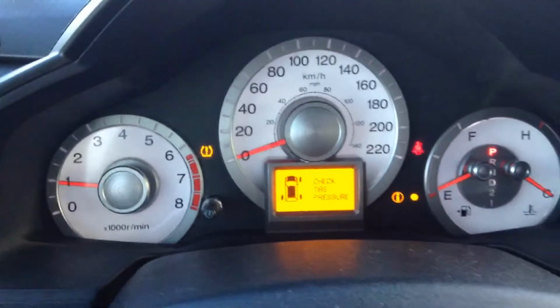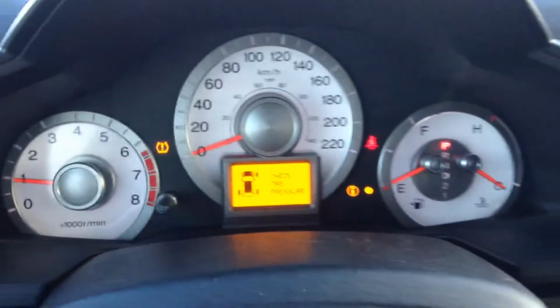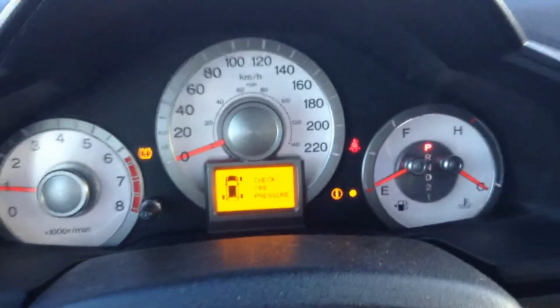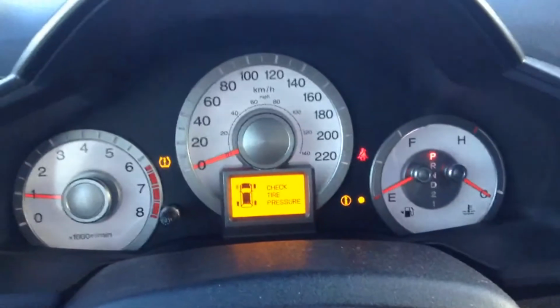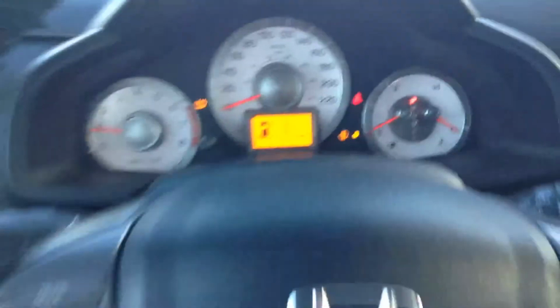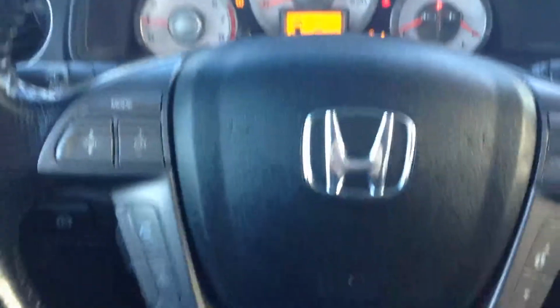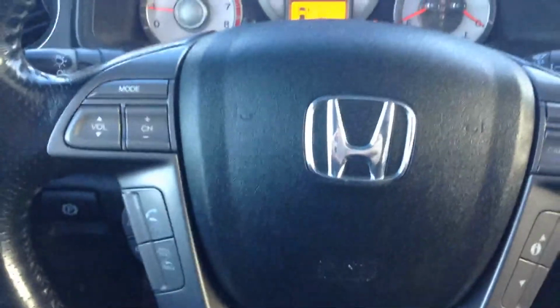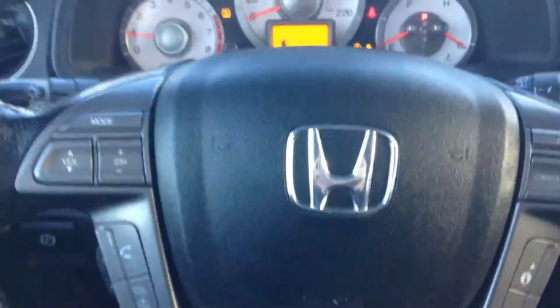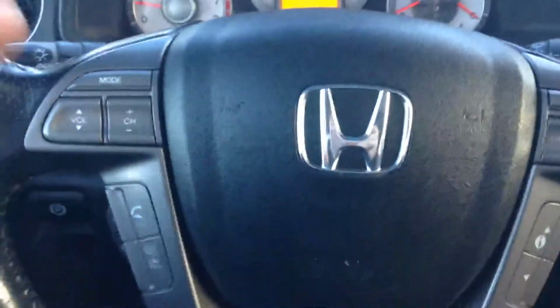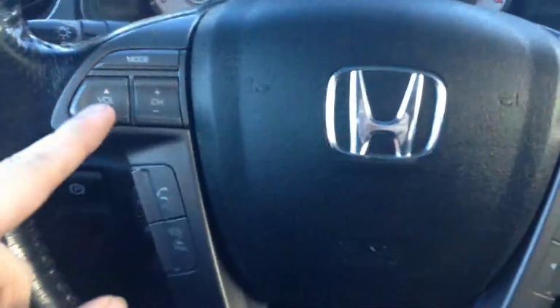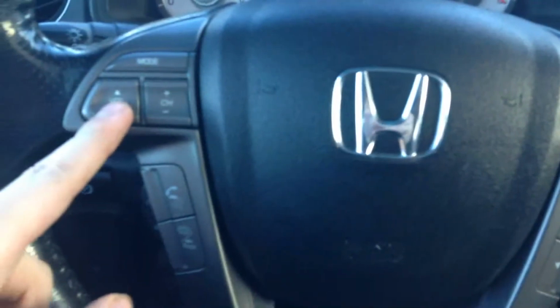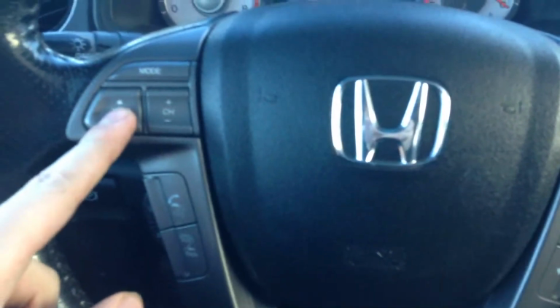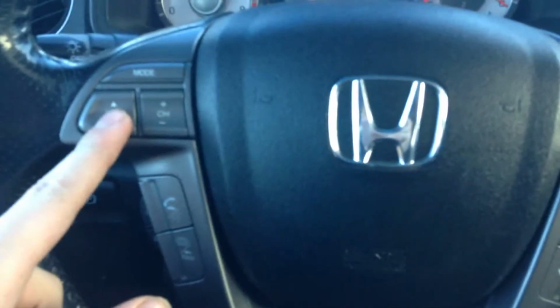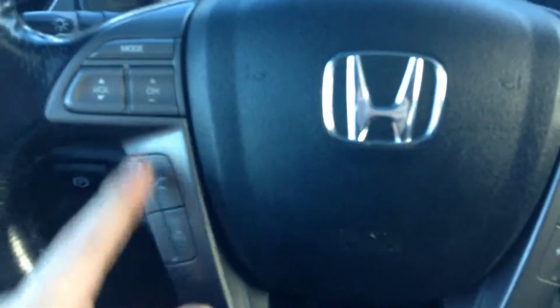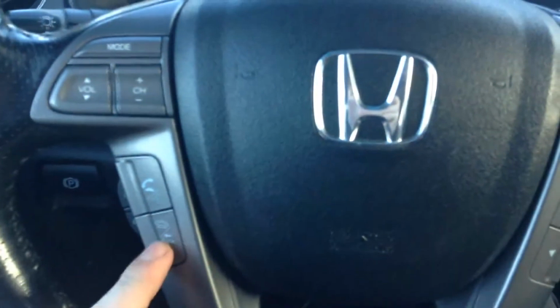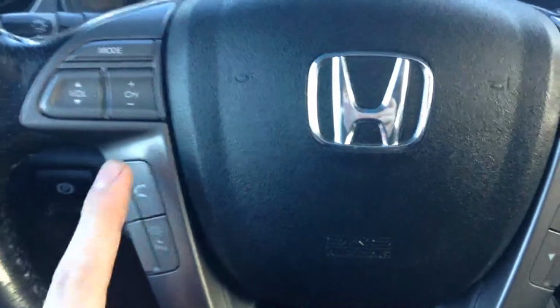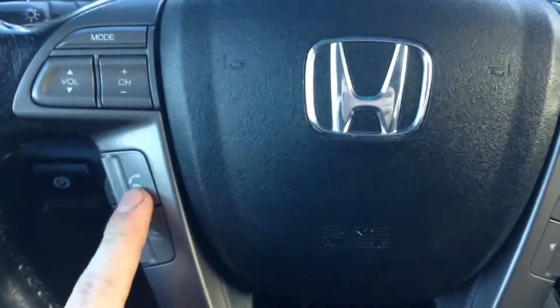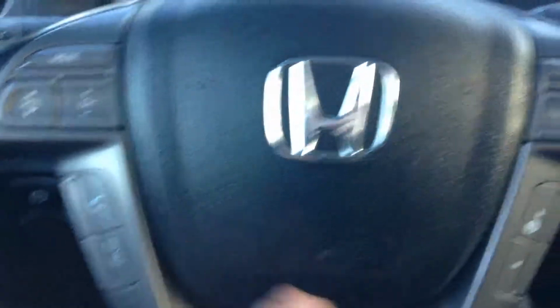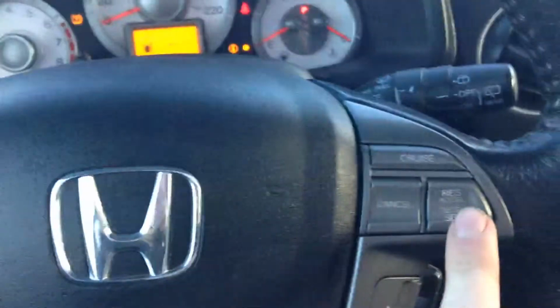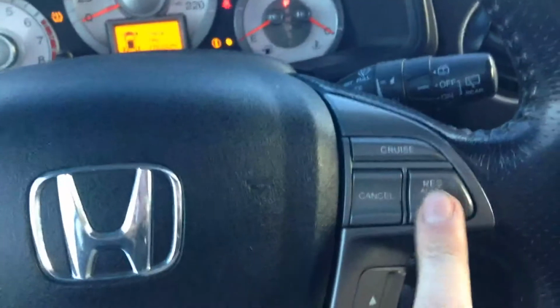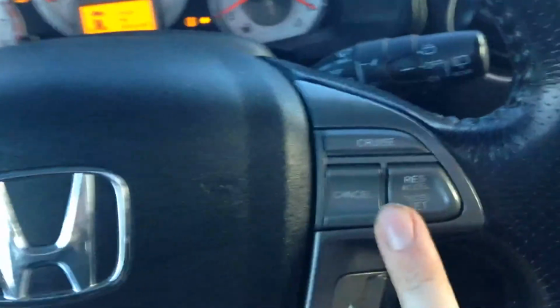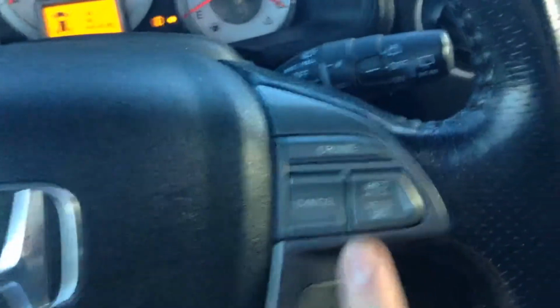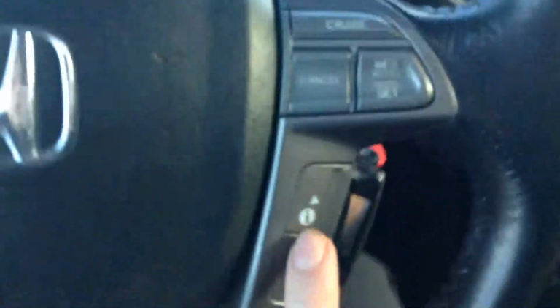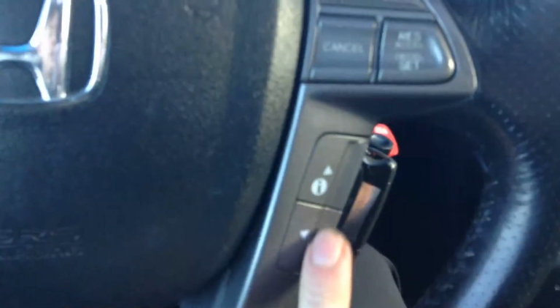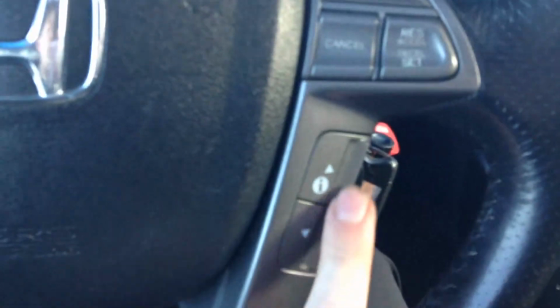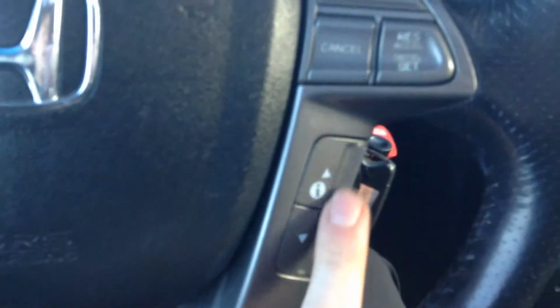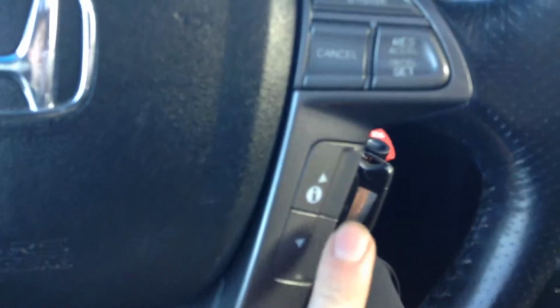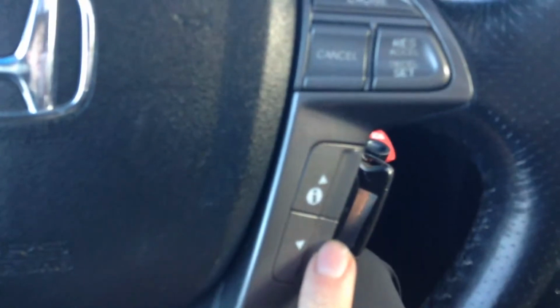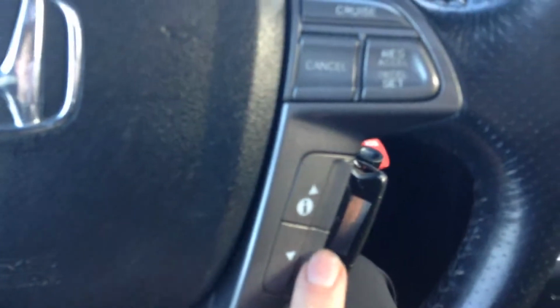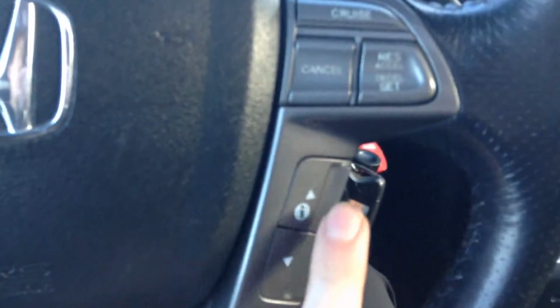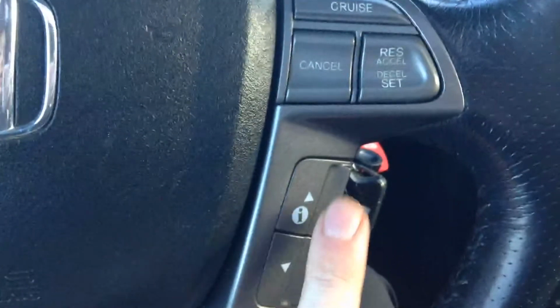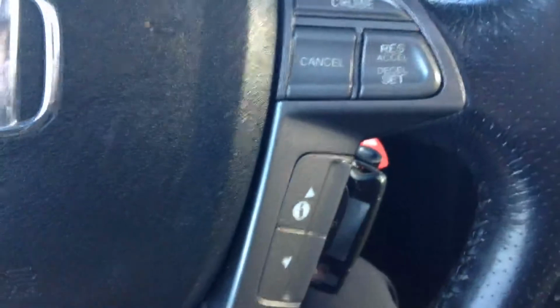Beautiful gauges right there. Right on the steering wheel here it's all hands free — volume controls right up here, Bluetooth control settings, and your cruise control settings. And you can cycle through all of your contacts and all of your music right here on the side.